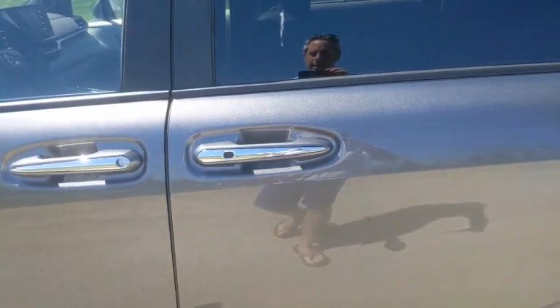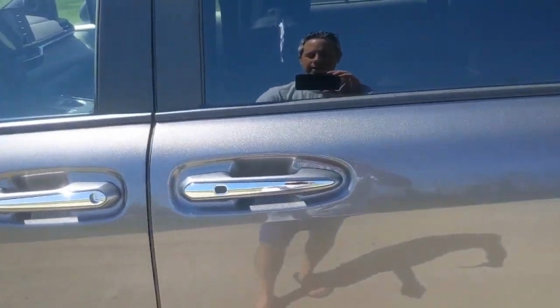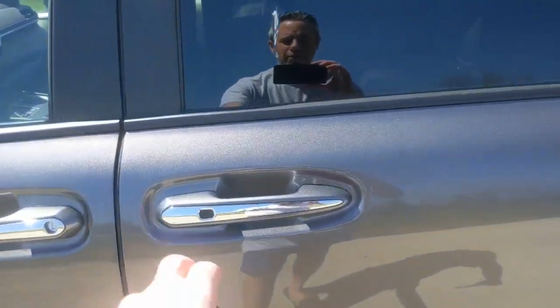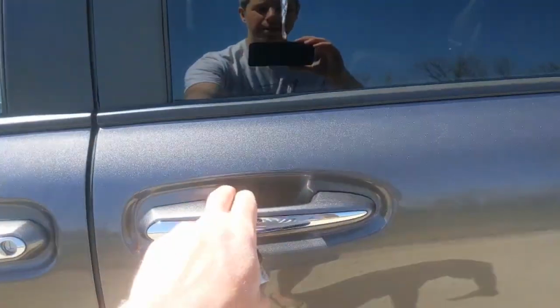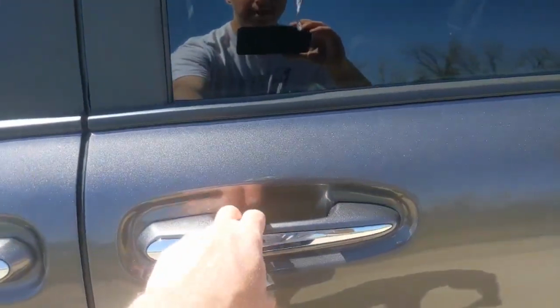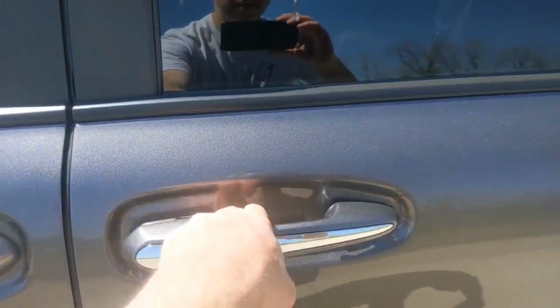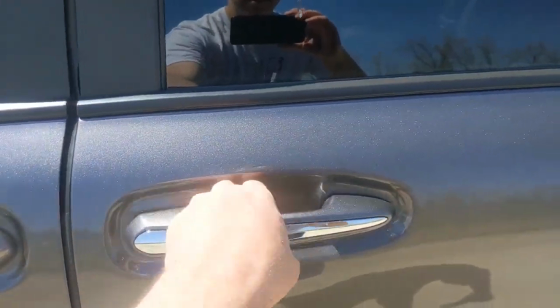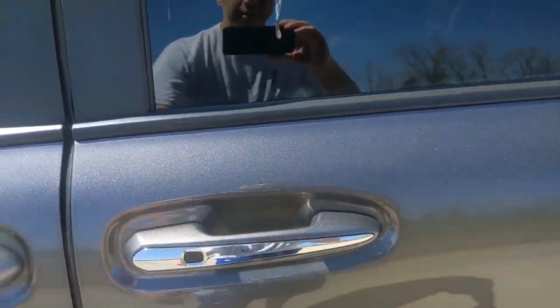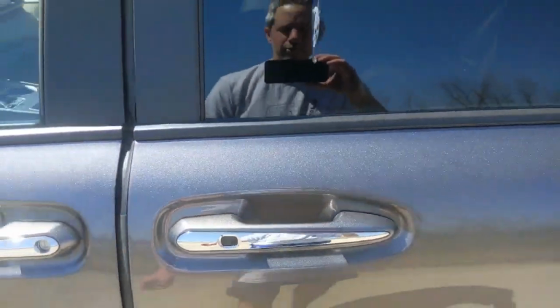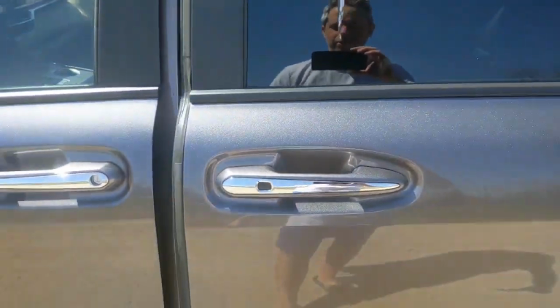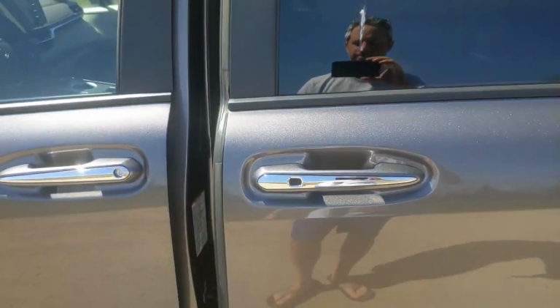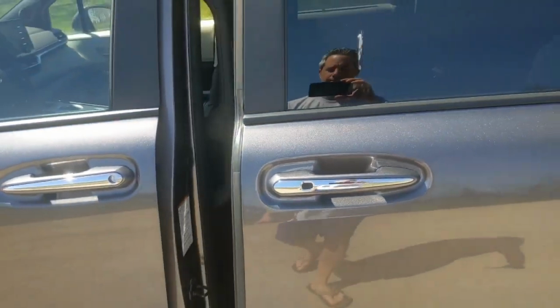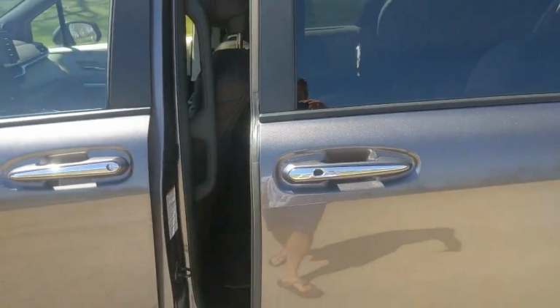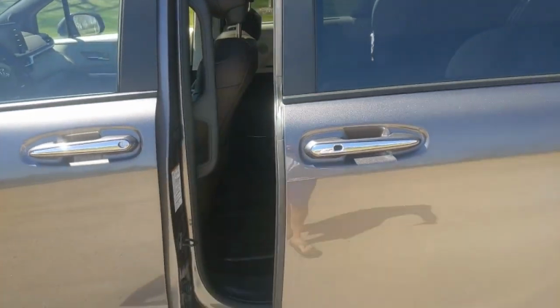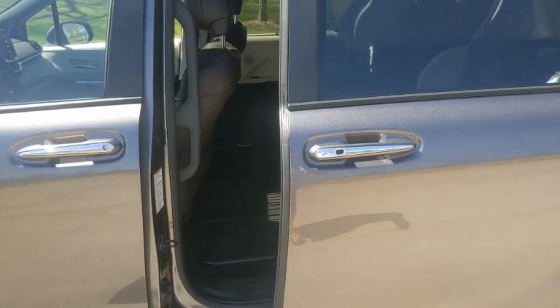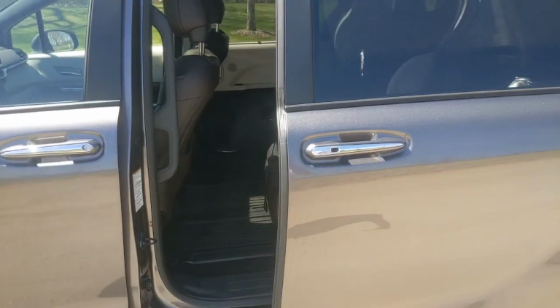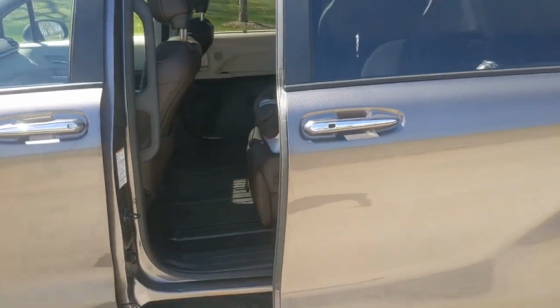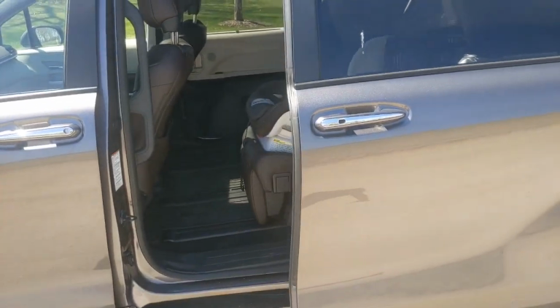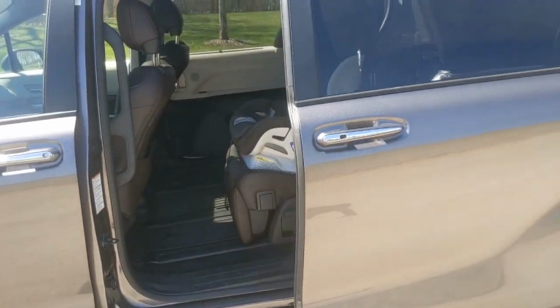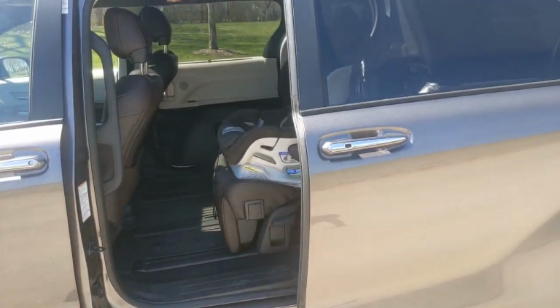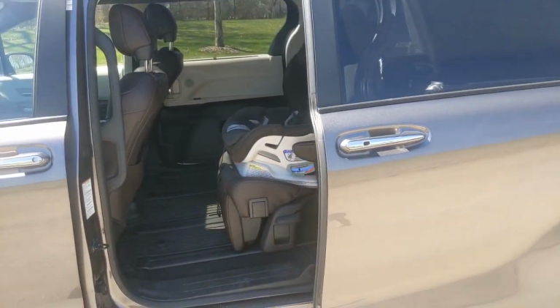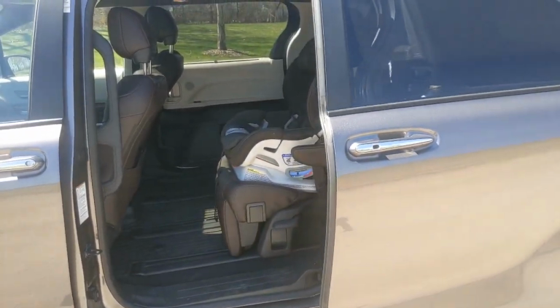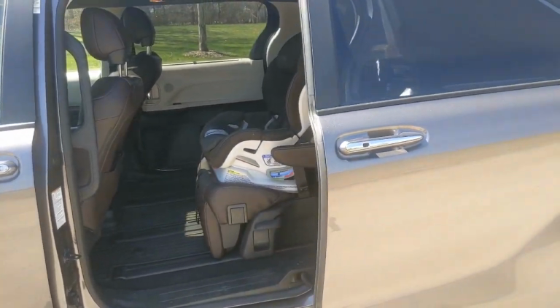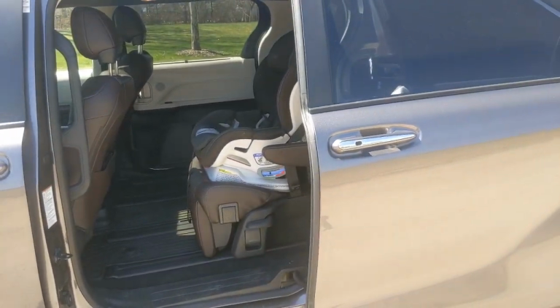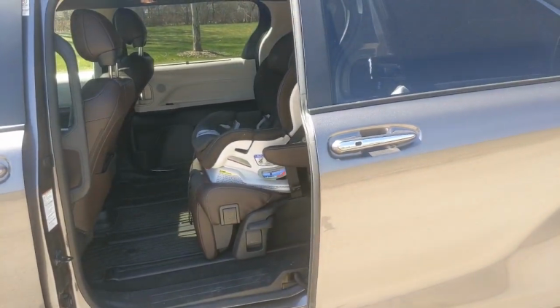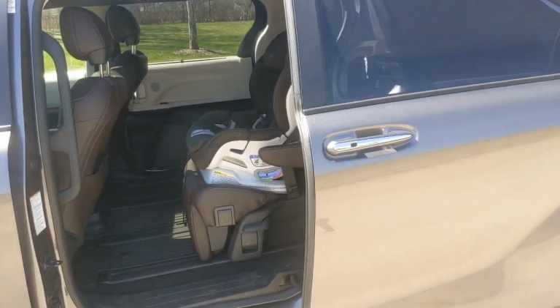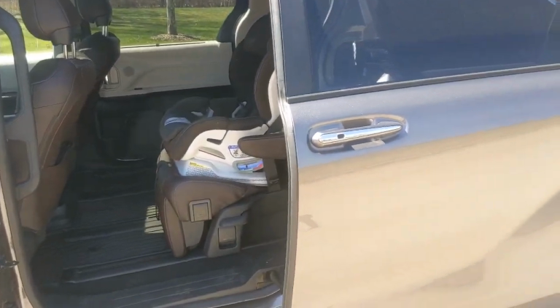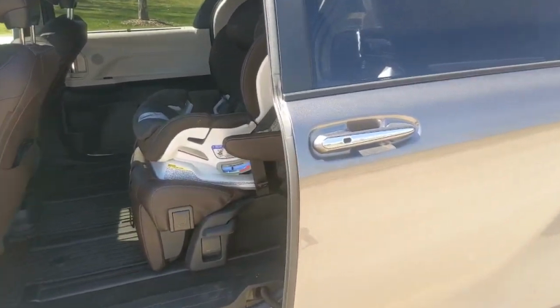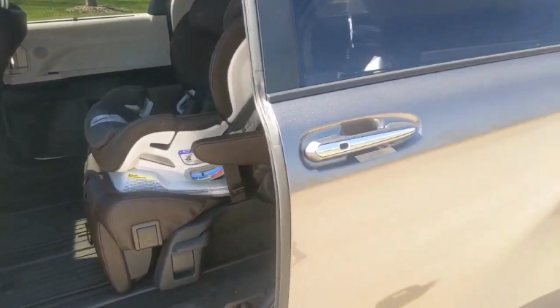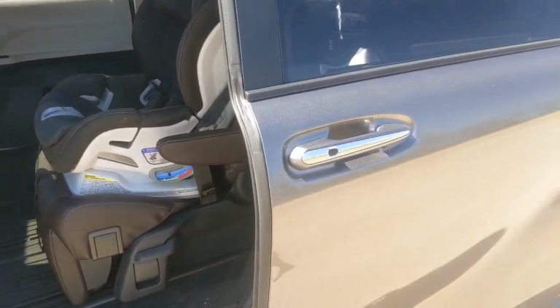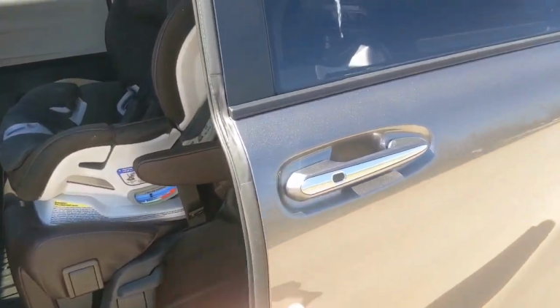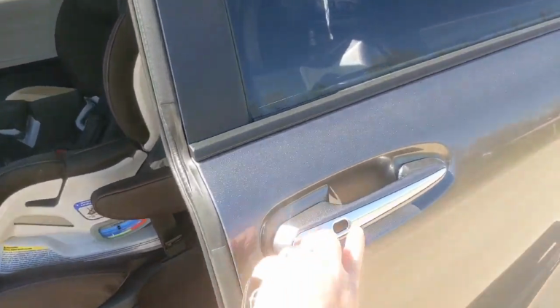And then this one — a little more traditional. Get that engagement. It's a door handle, that's what it's for. We'll go ahead and close that up.